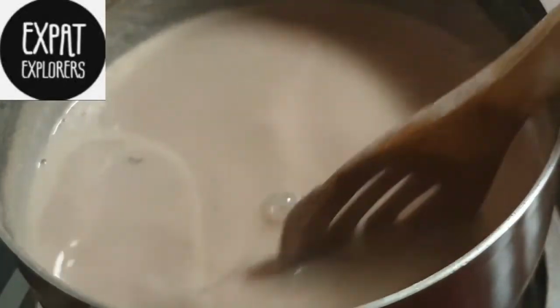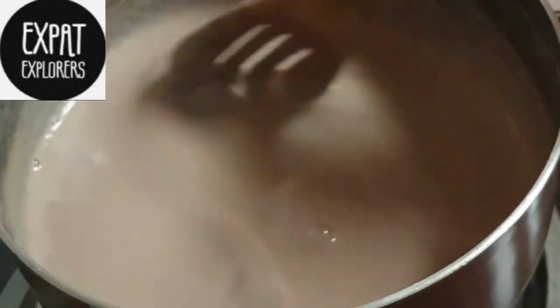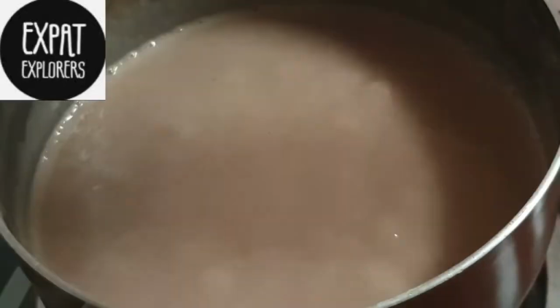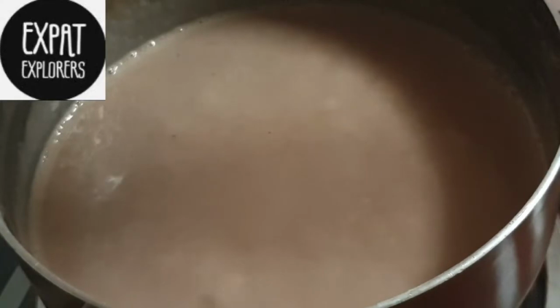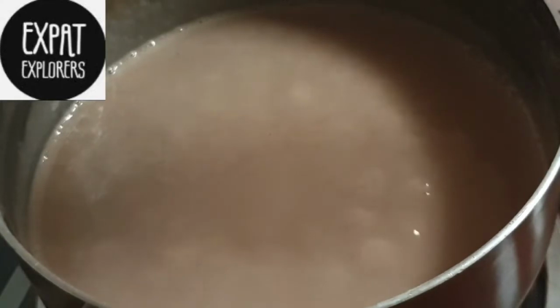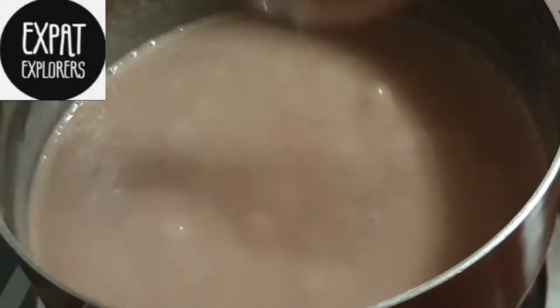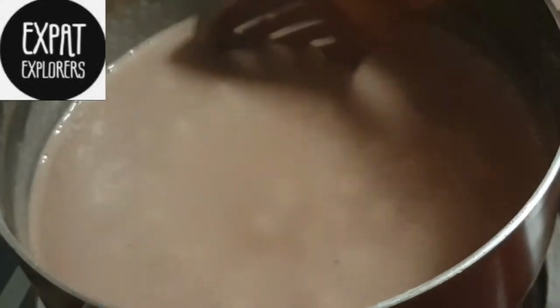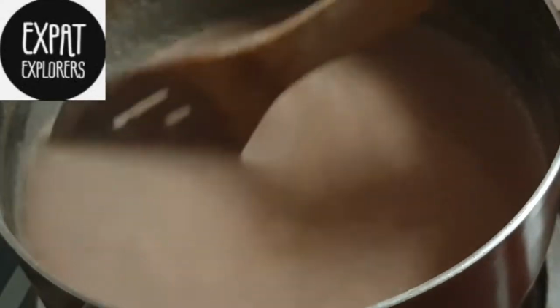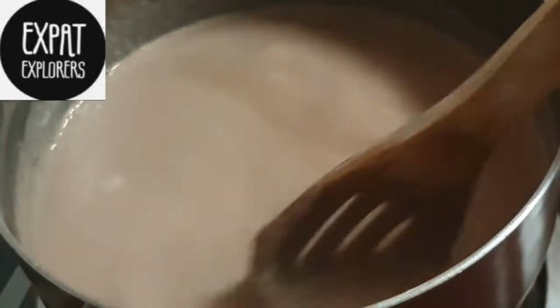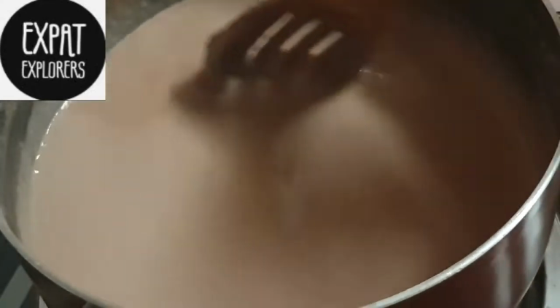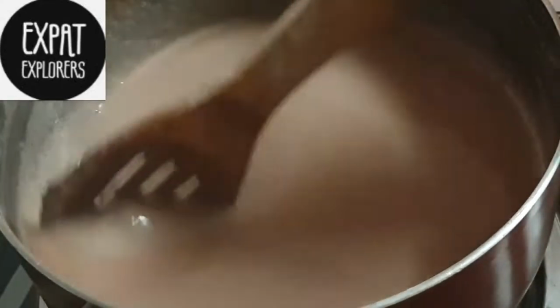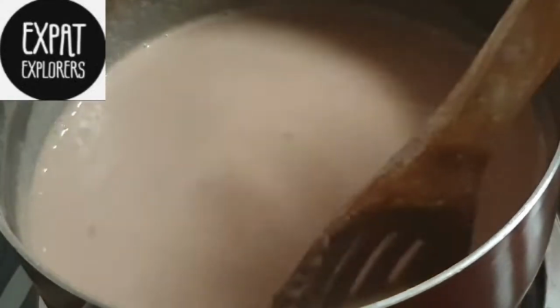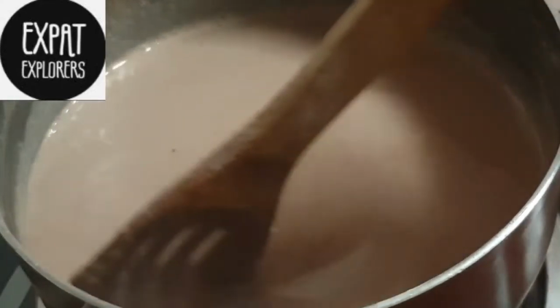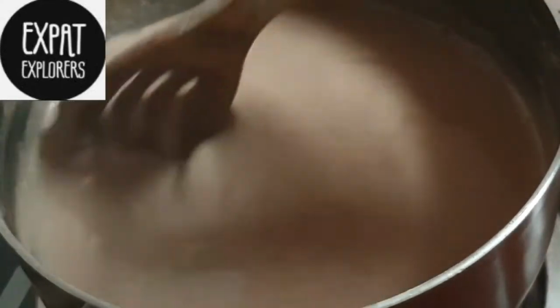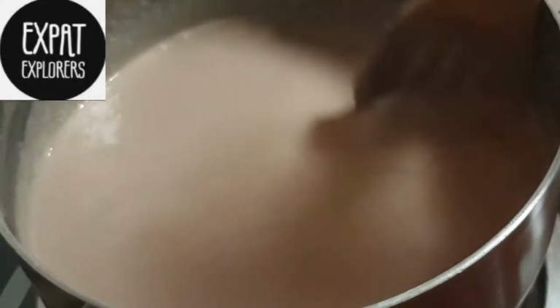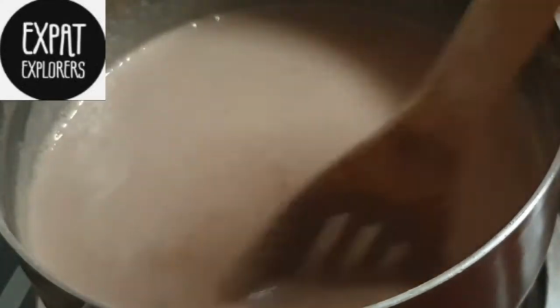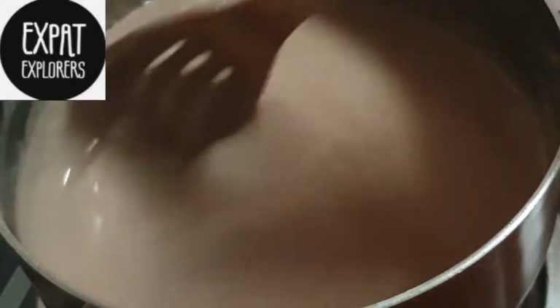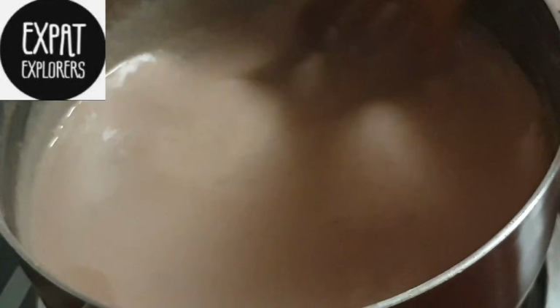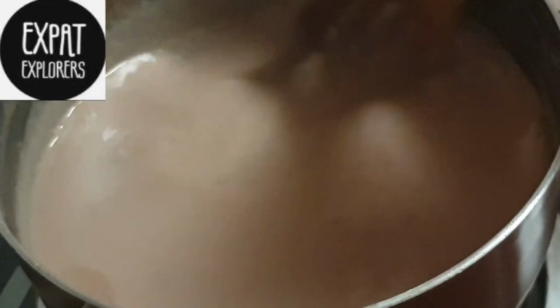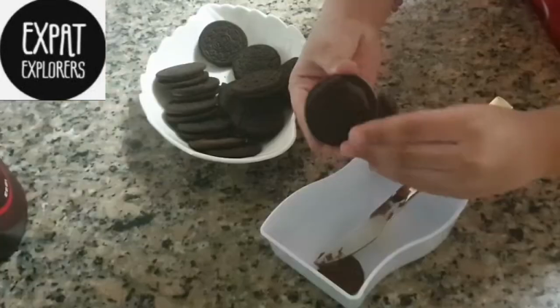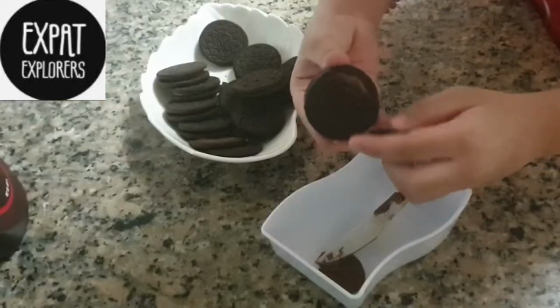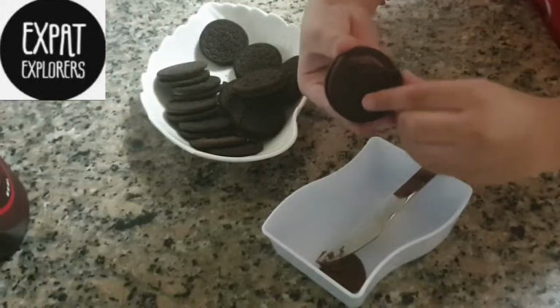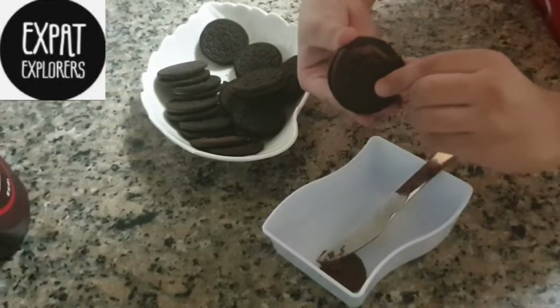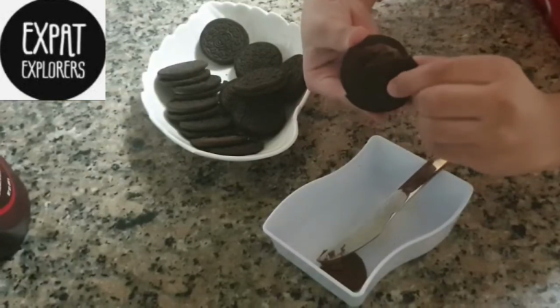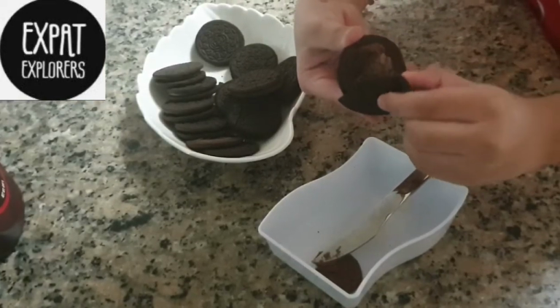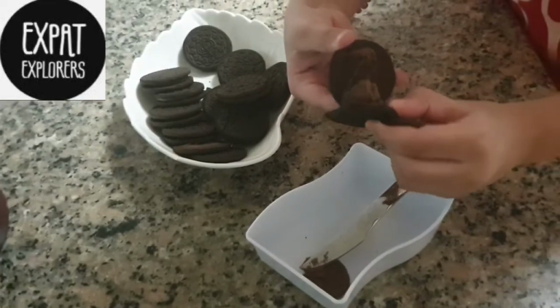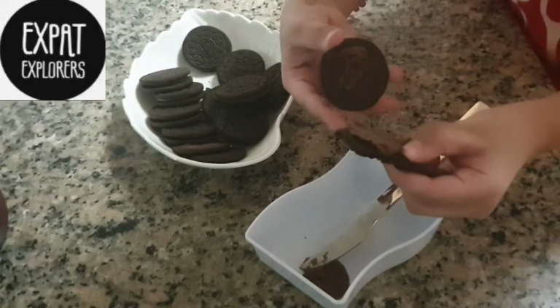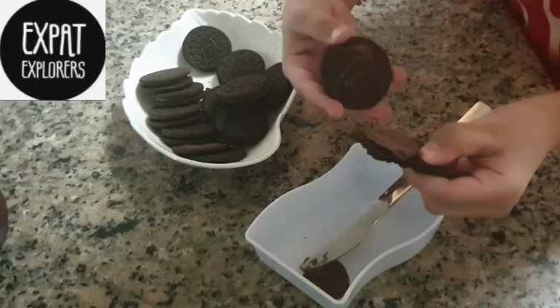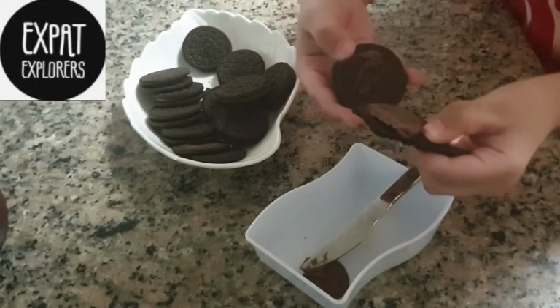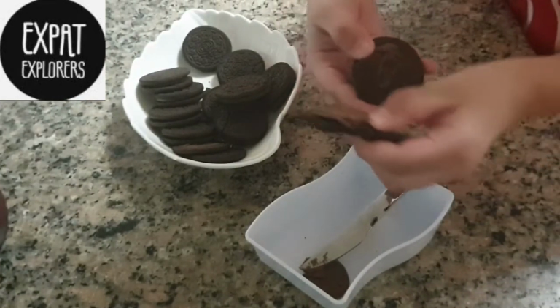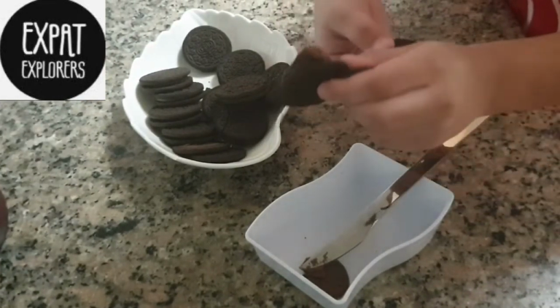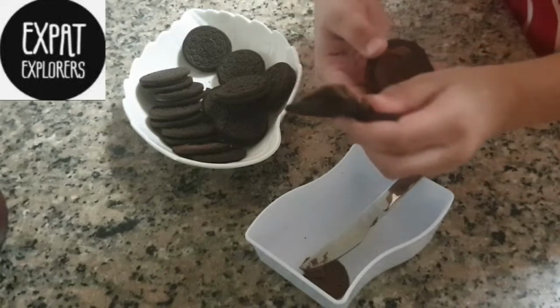Now the custard is ready. We will cool it down to room temperature. Meanwhile we will take an Oreo and separate its cream.